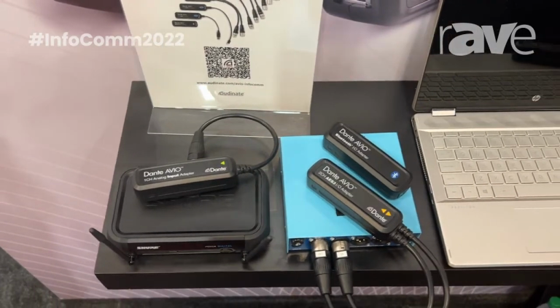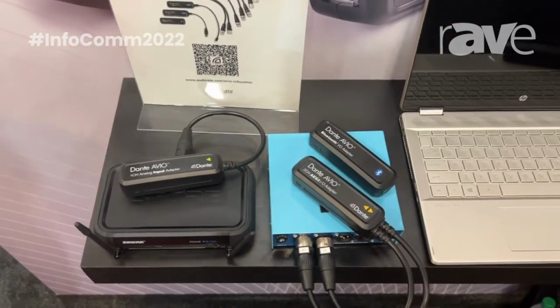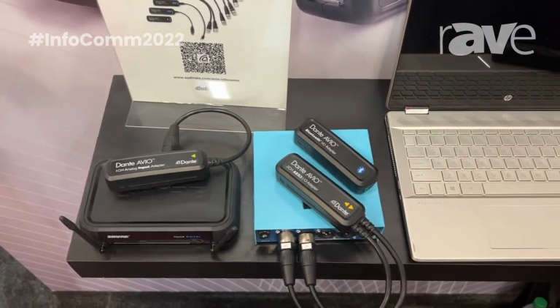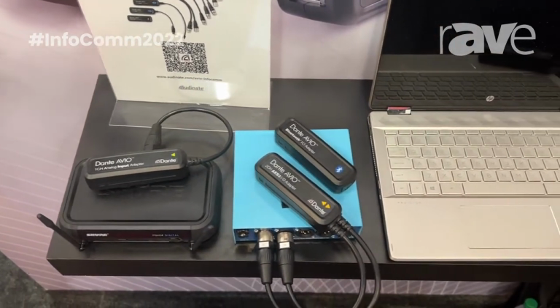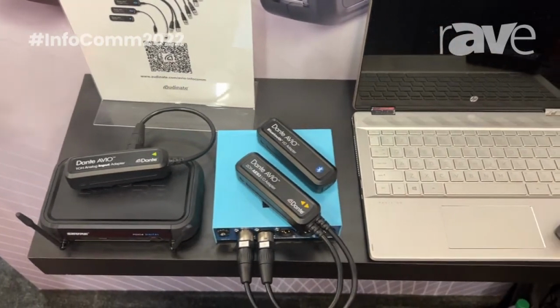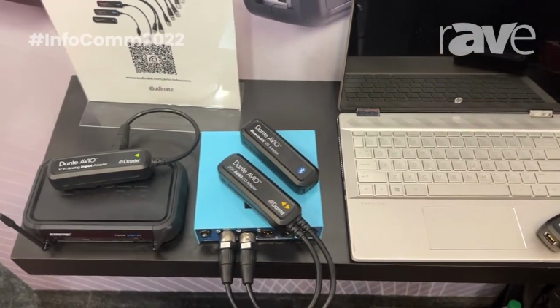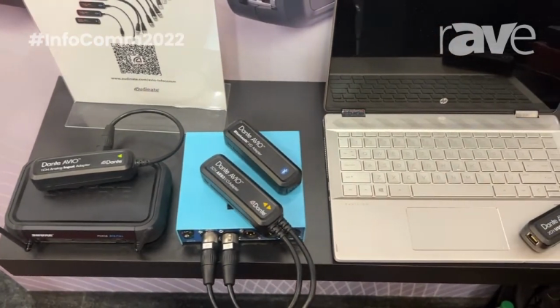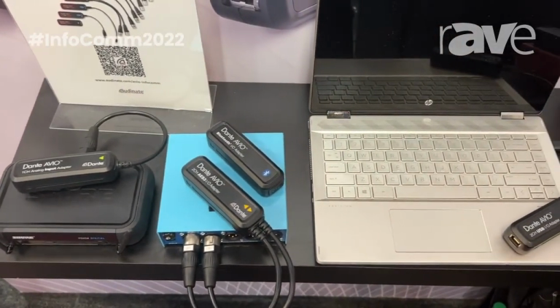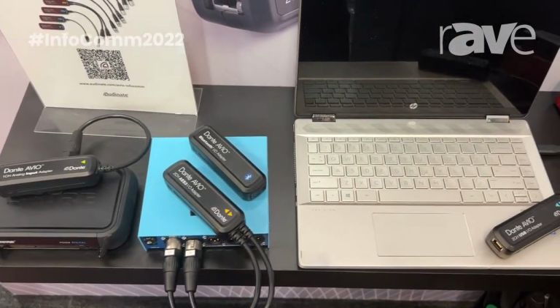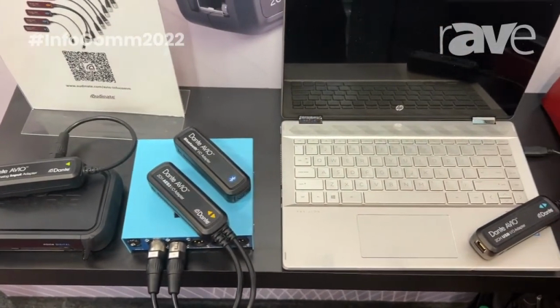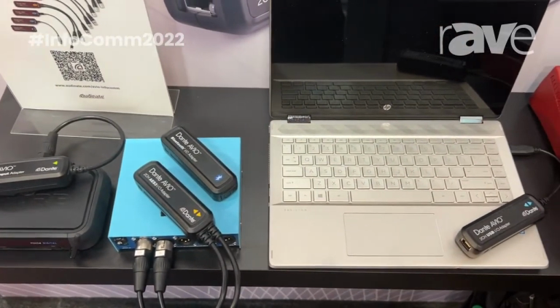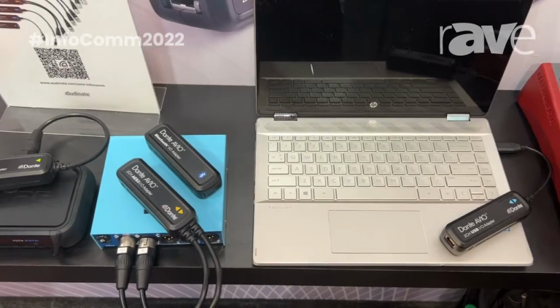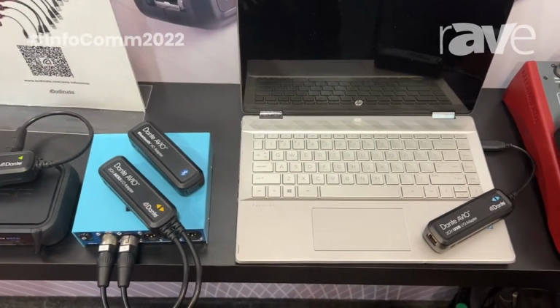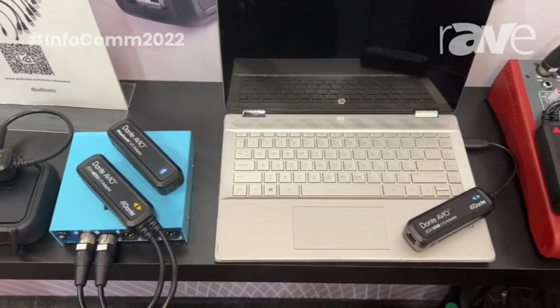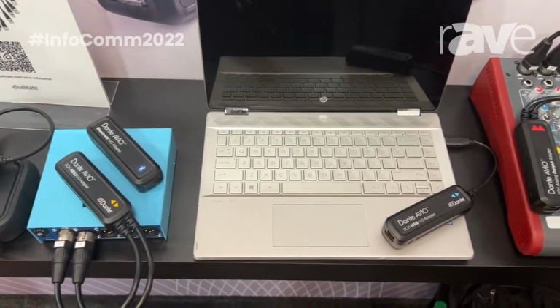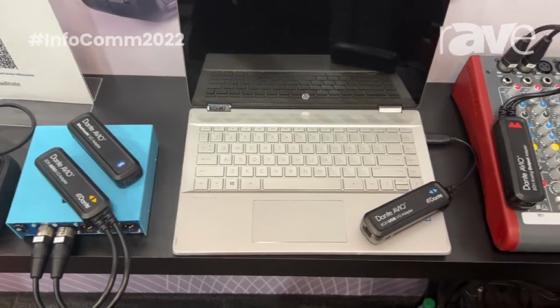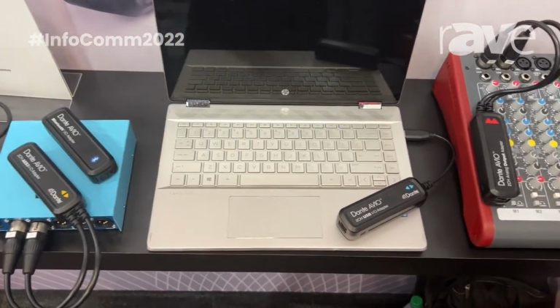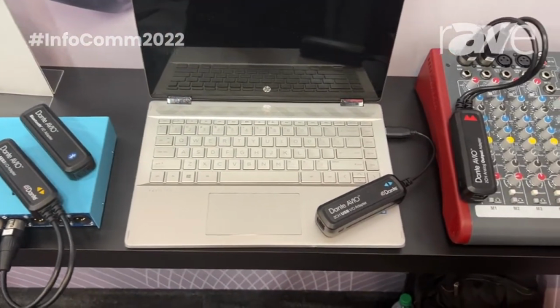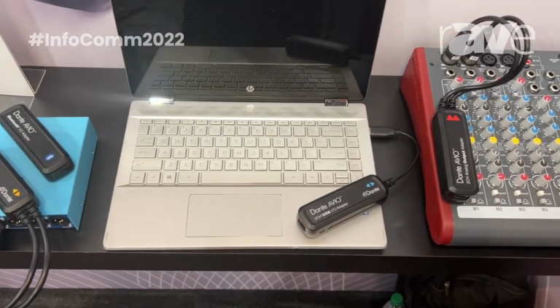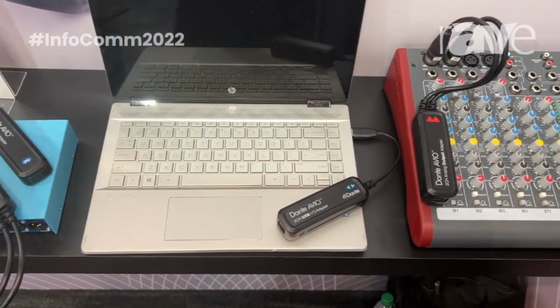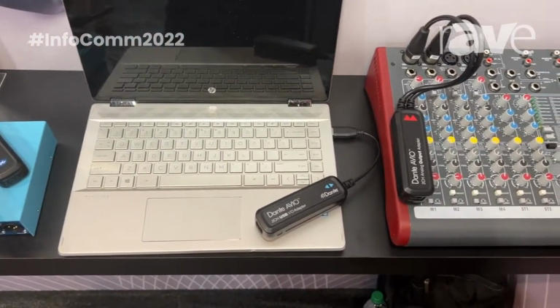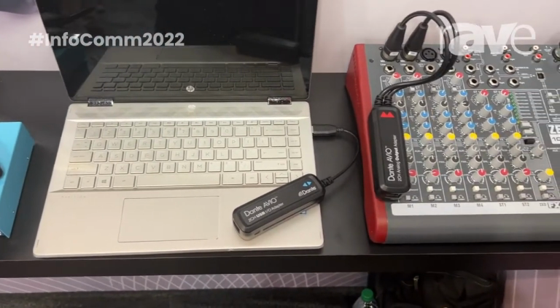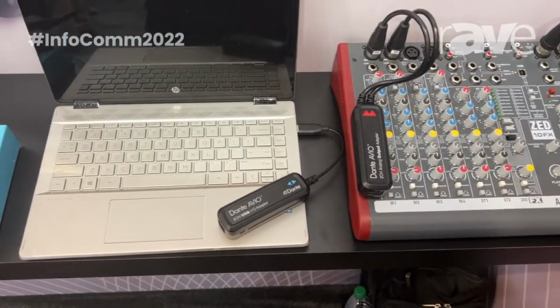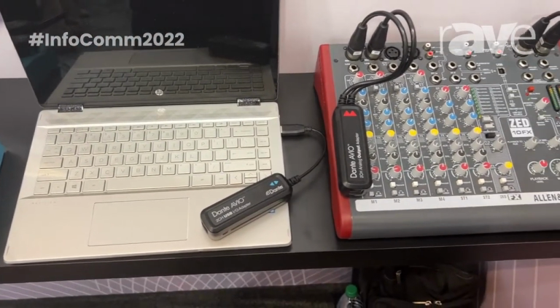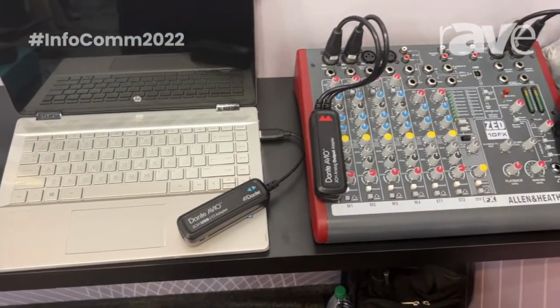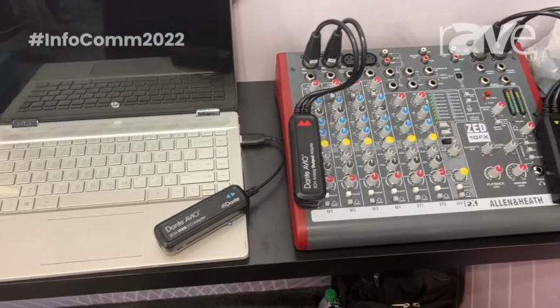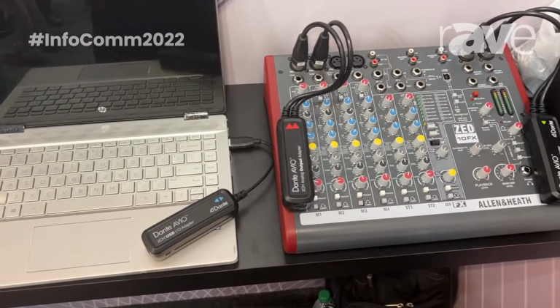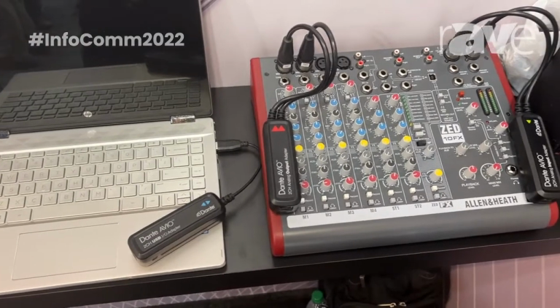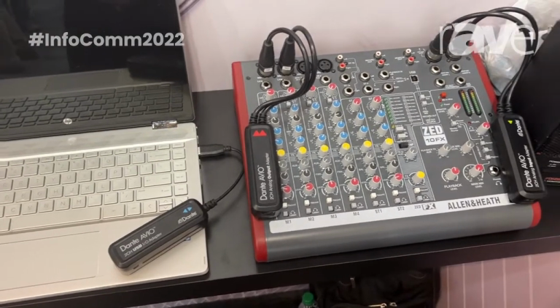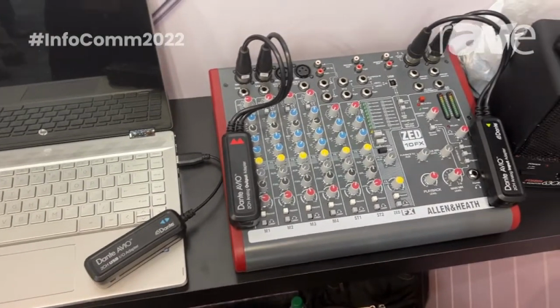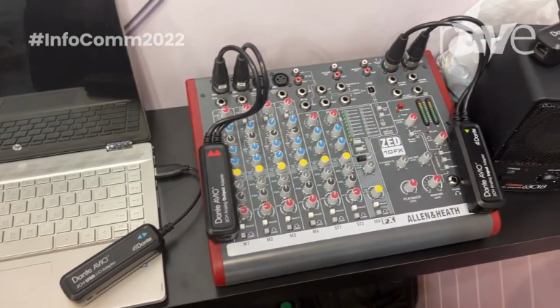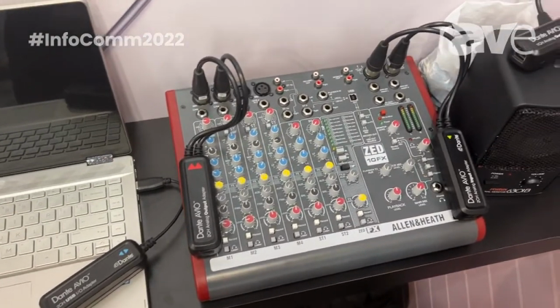They are tremendous tools for allowing you to incorporate existing products that might not natively be Dante-enabled, and utilize the power of the Dante network with your favorite devices.